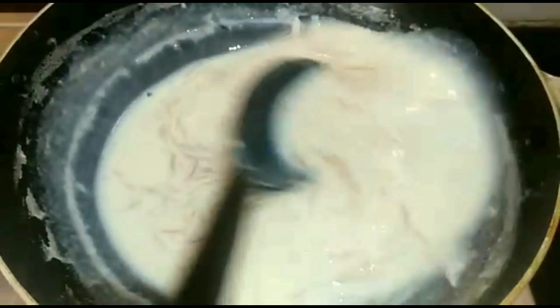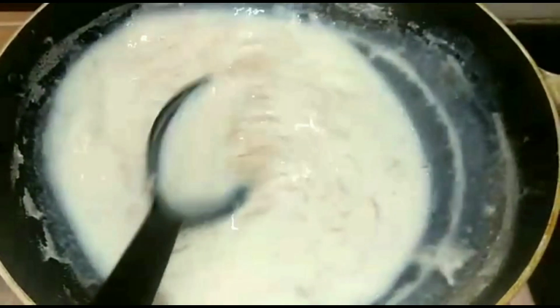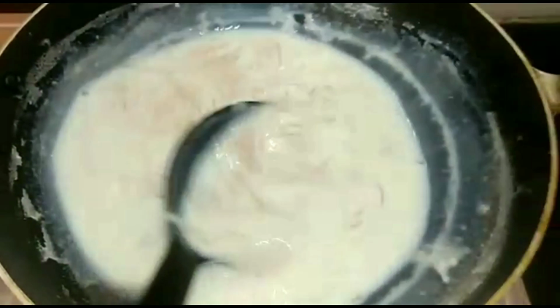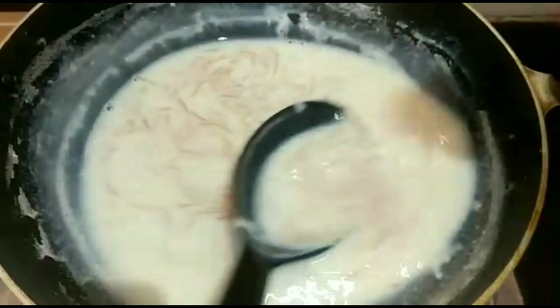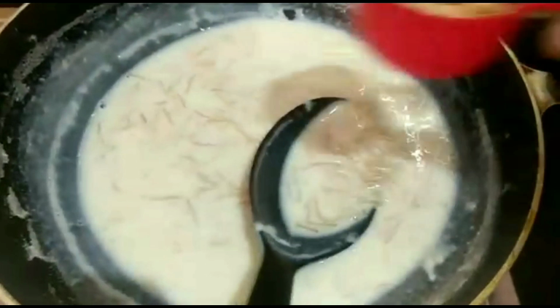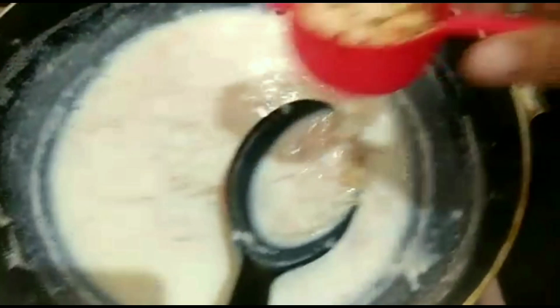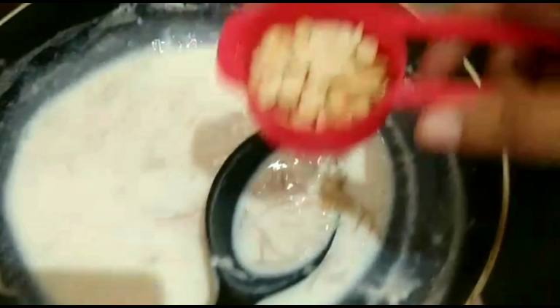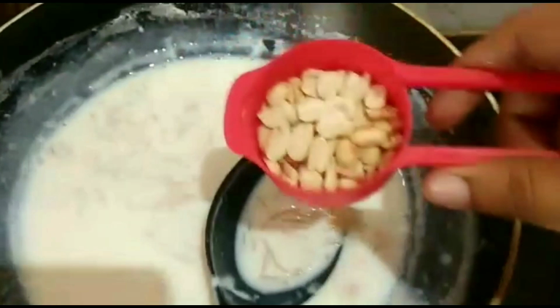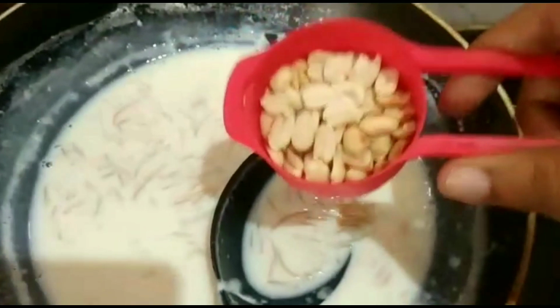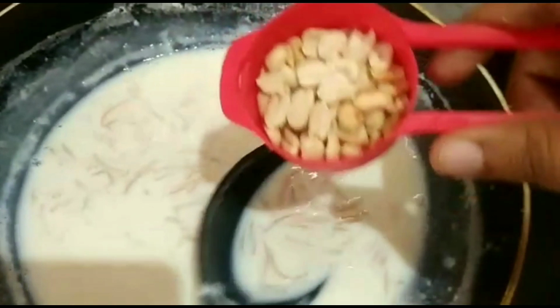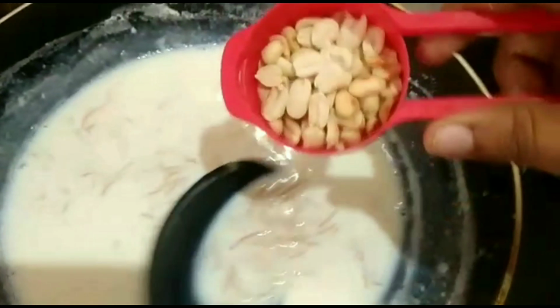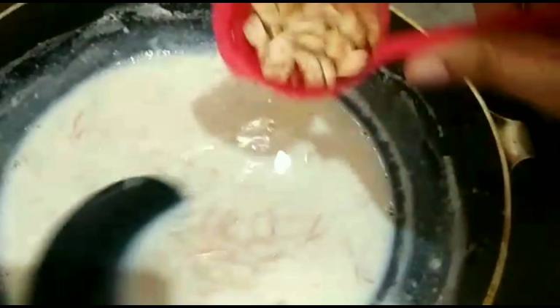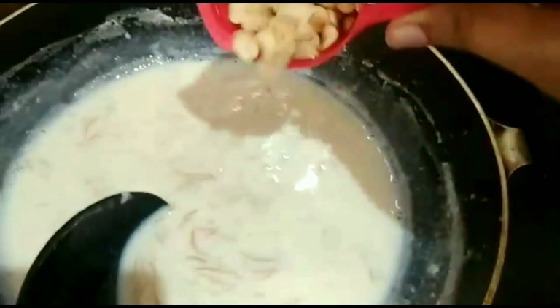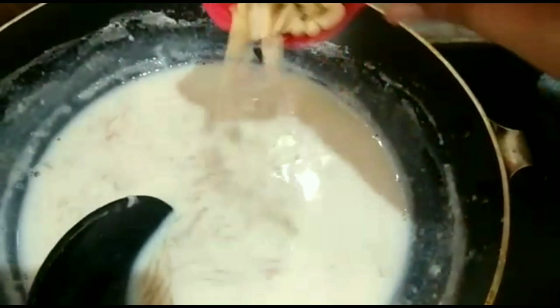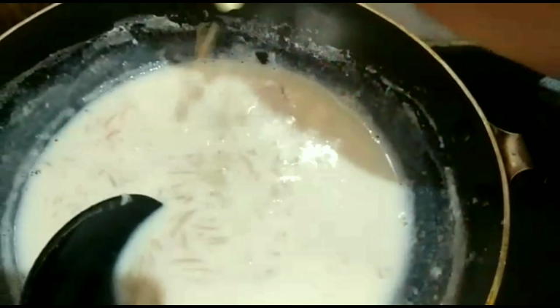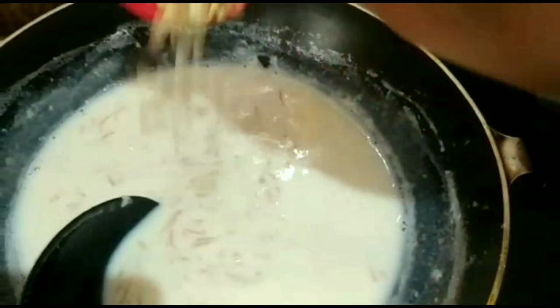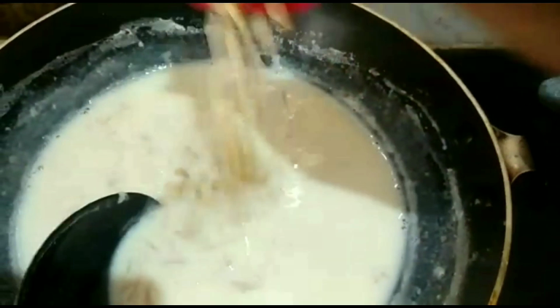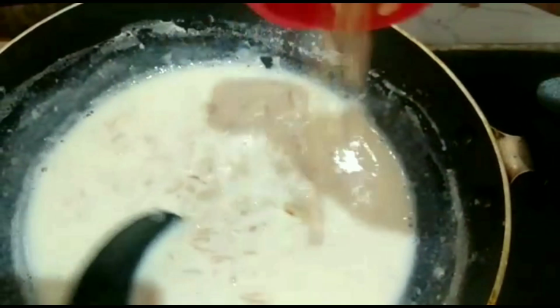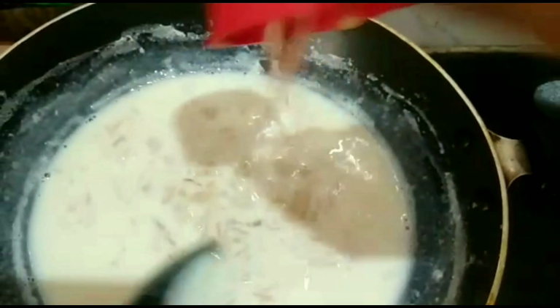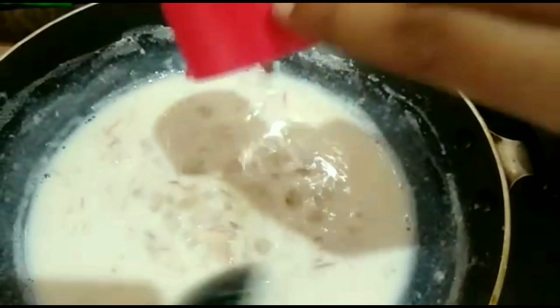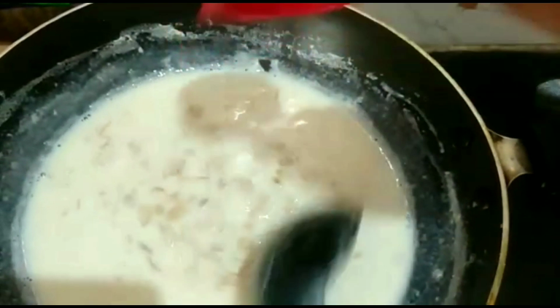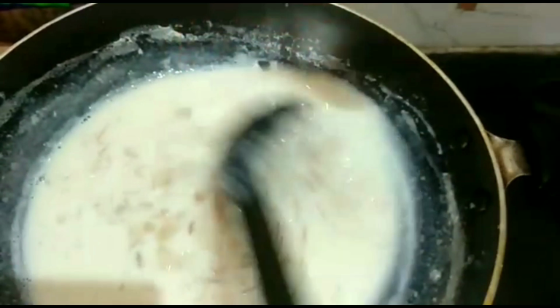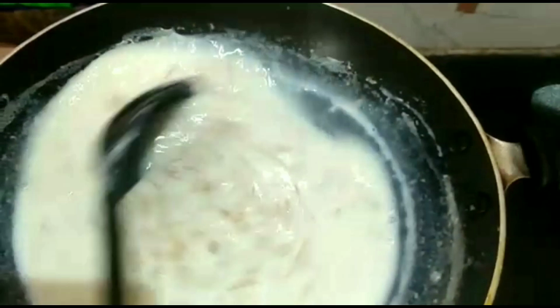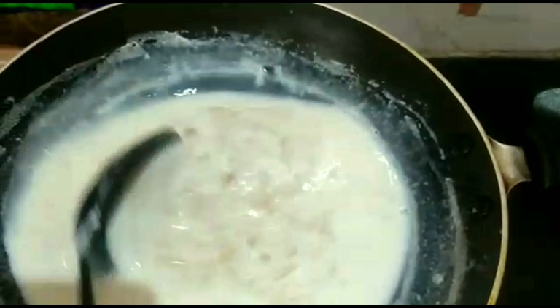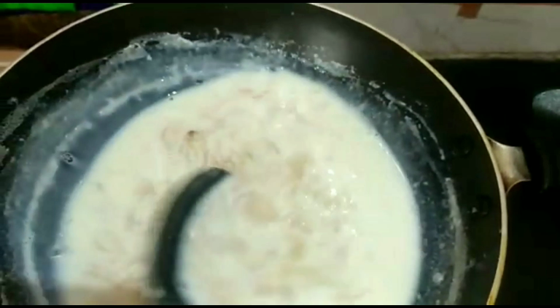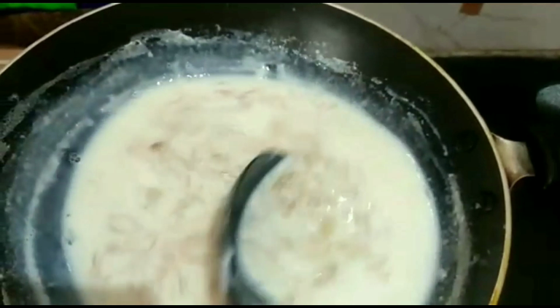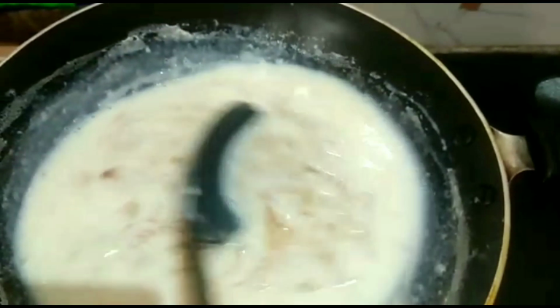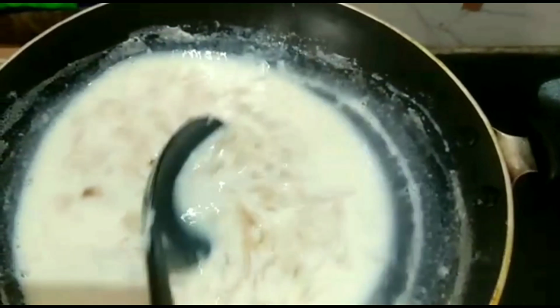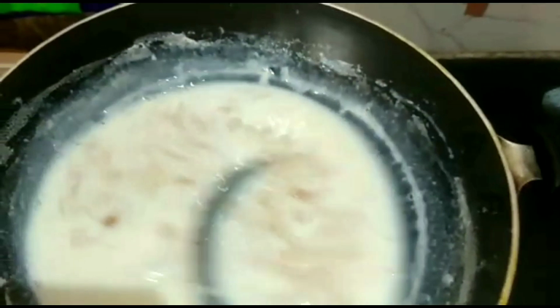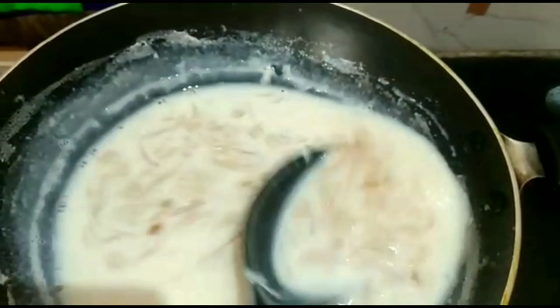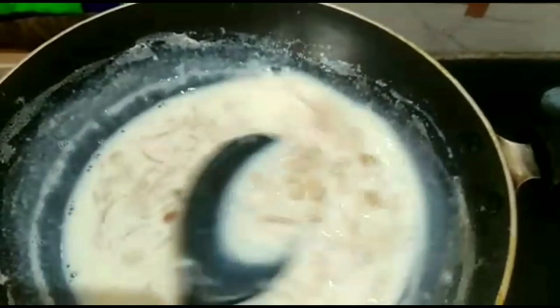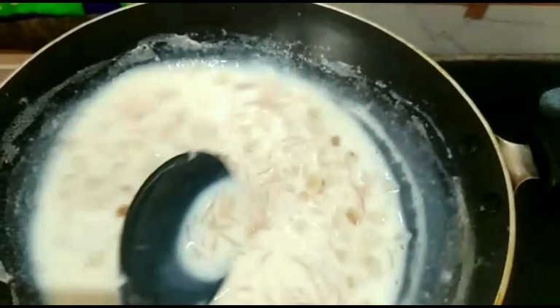I'm going to add 1 cup of malt. I'm going to add that sauce. Let's add some almond — it'll add a rich taste.